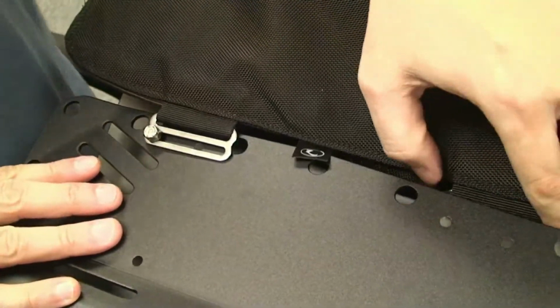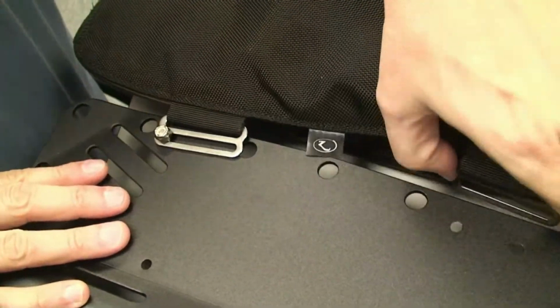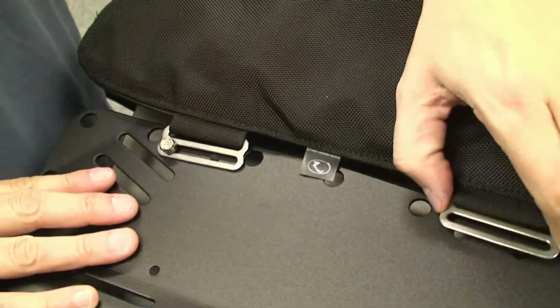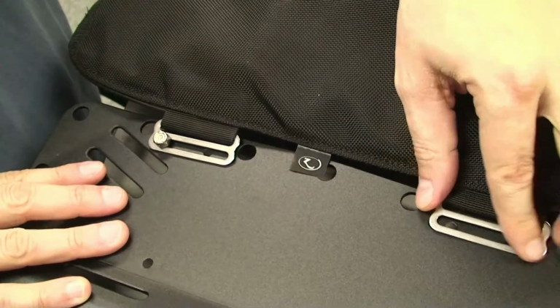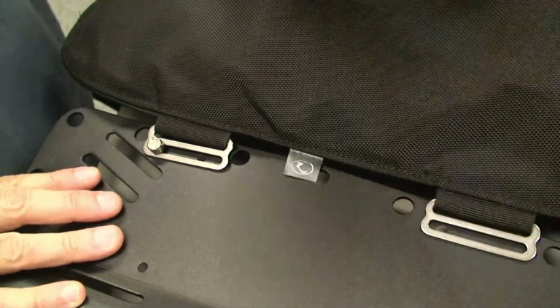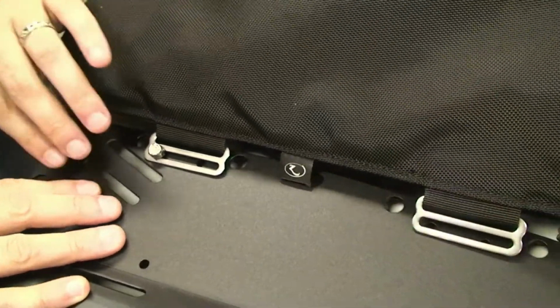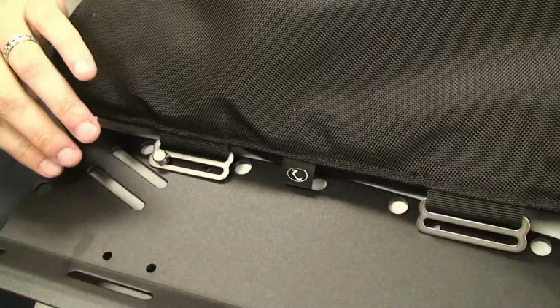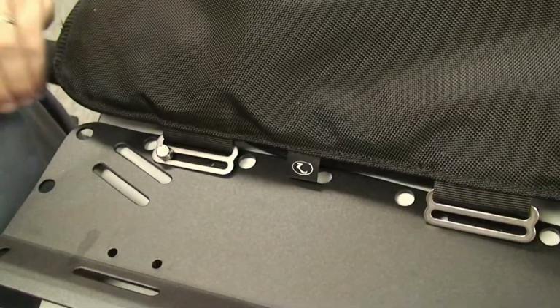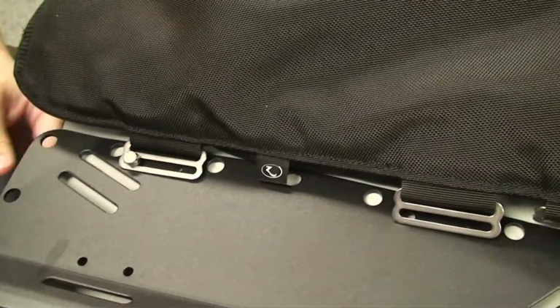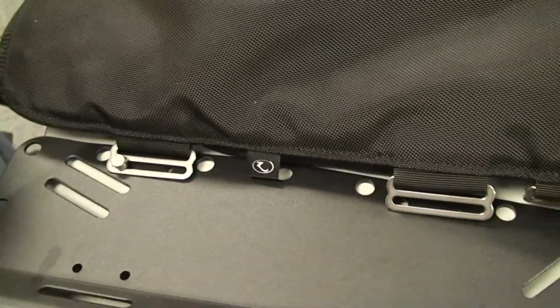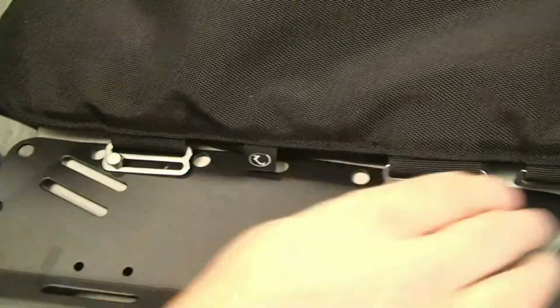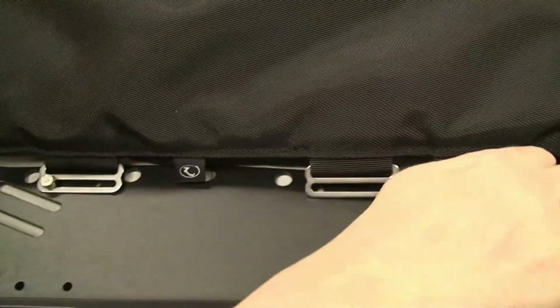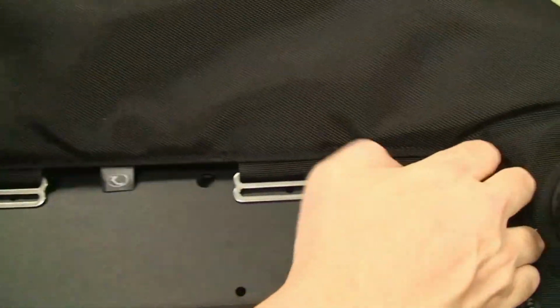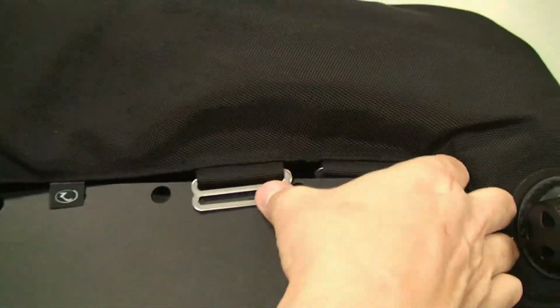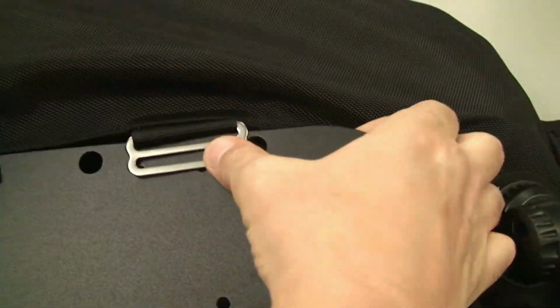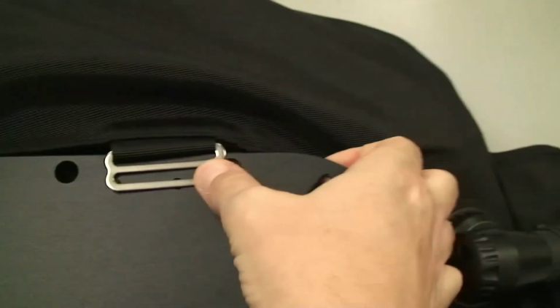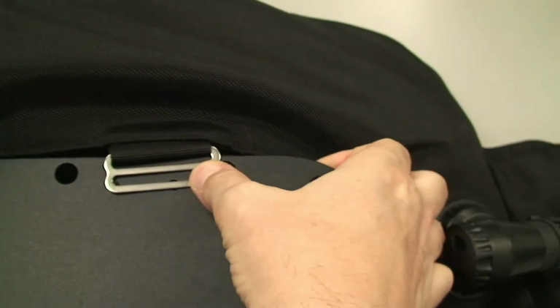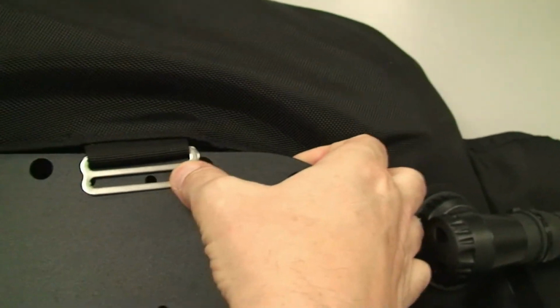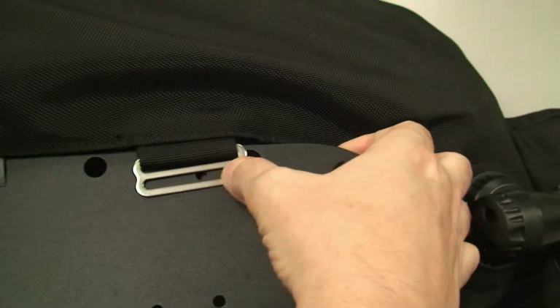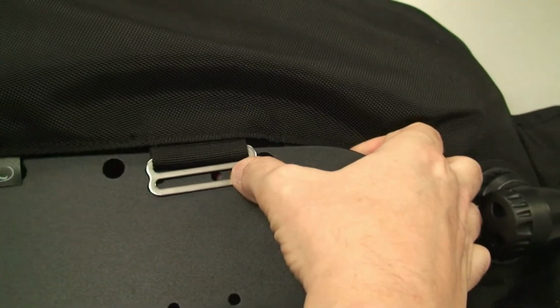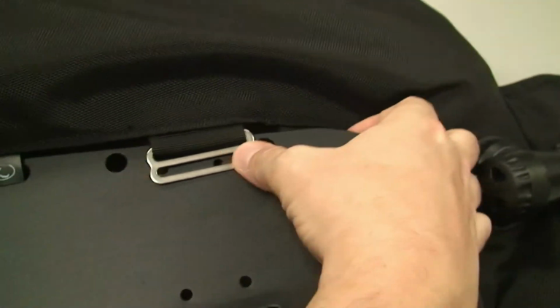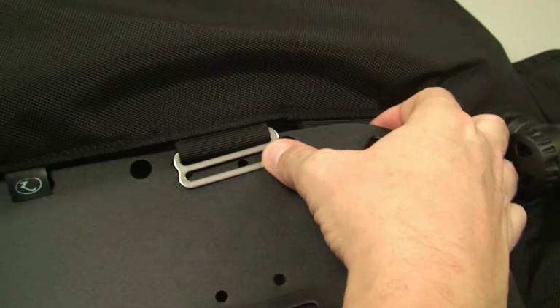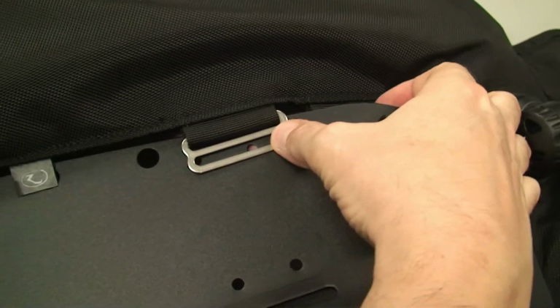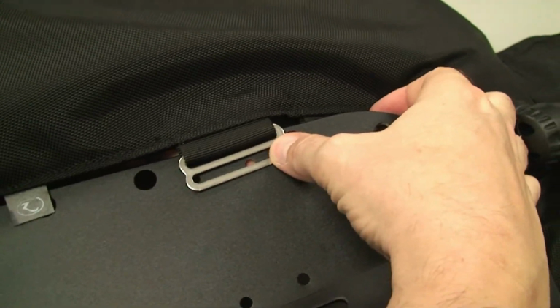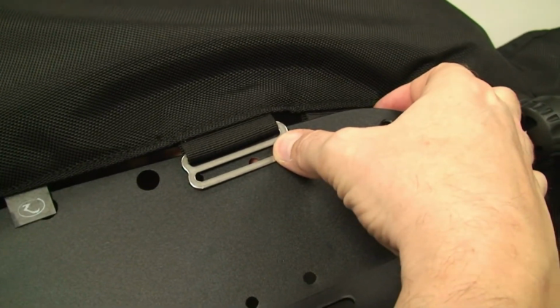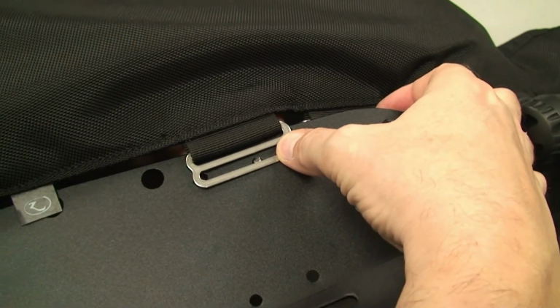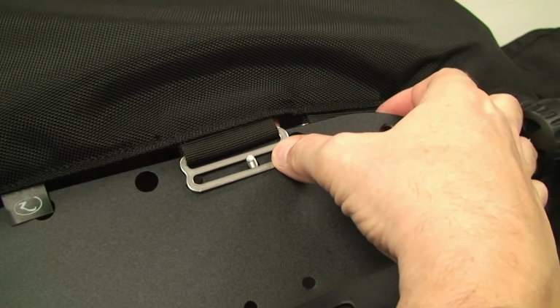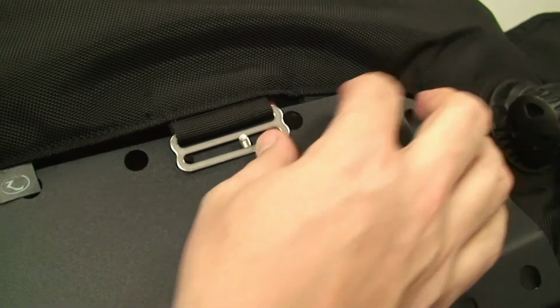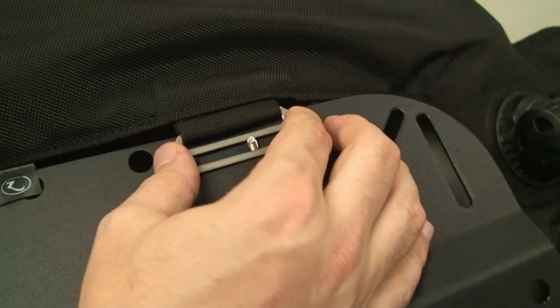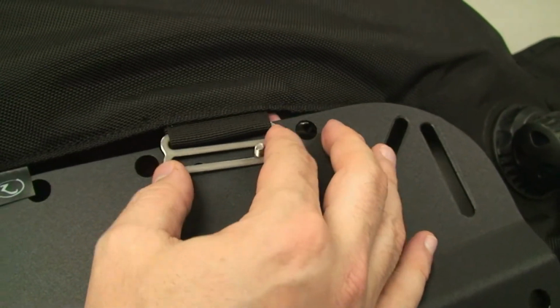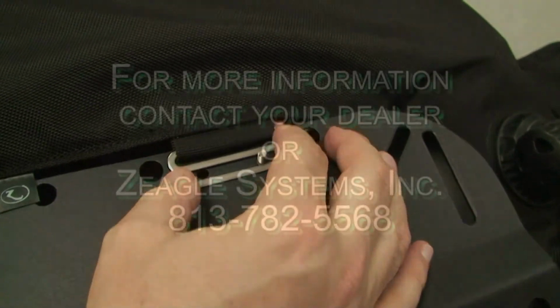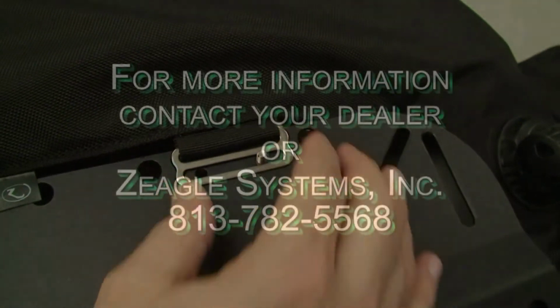Same technique: put the eight bolts through the countersunk holes, put the nuts on them, and tighten them up with a 3/8 inch nut driver and a Phillips screwdriver.